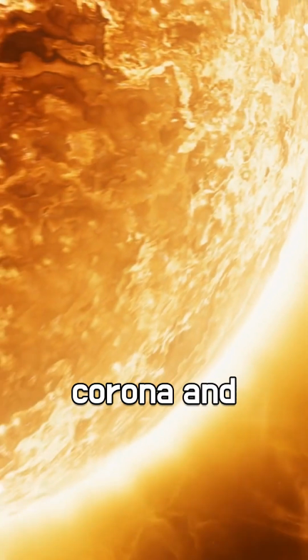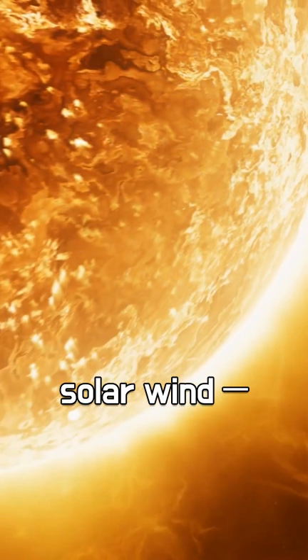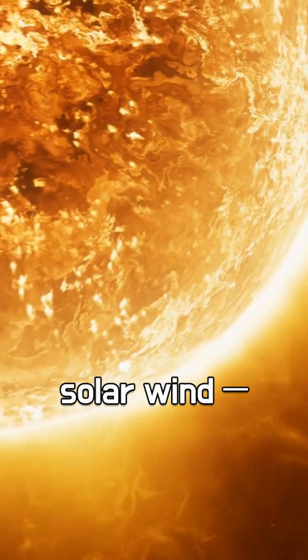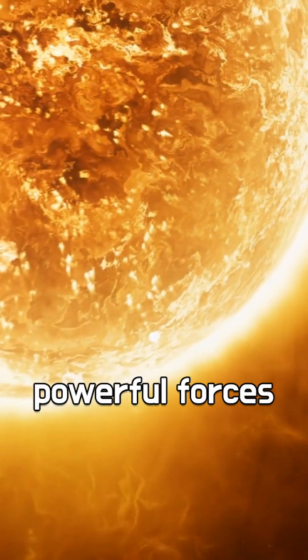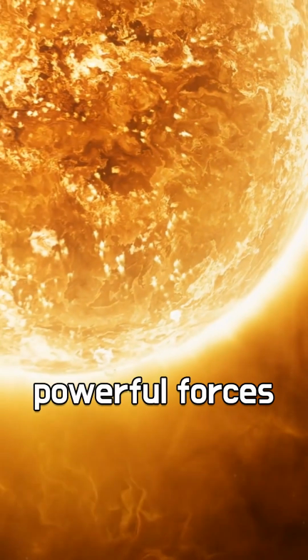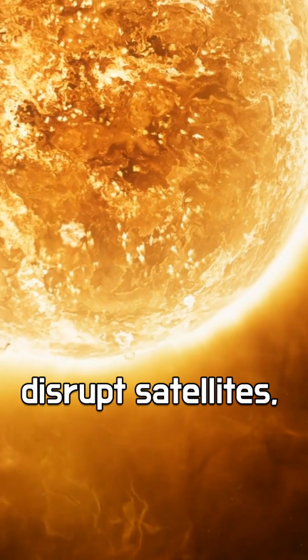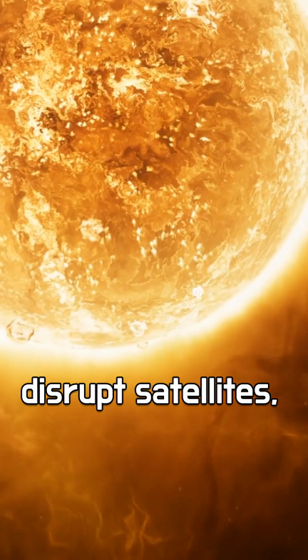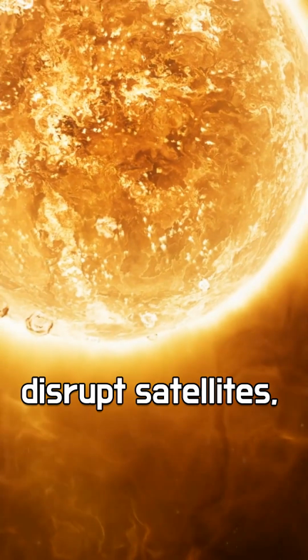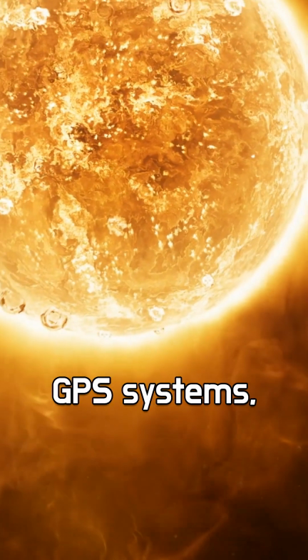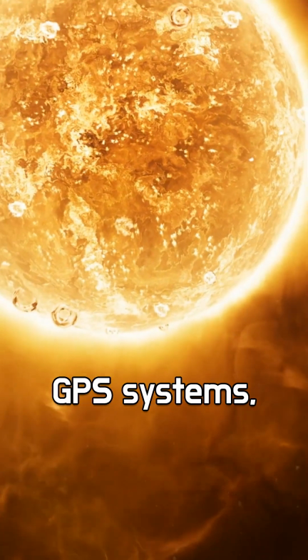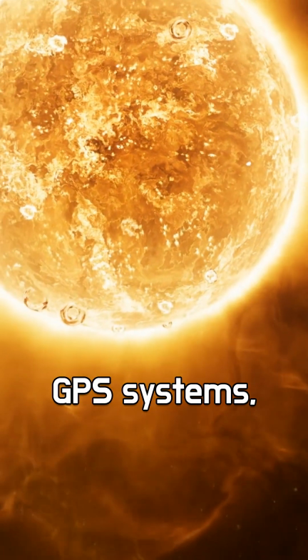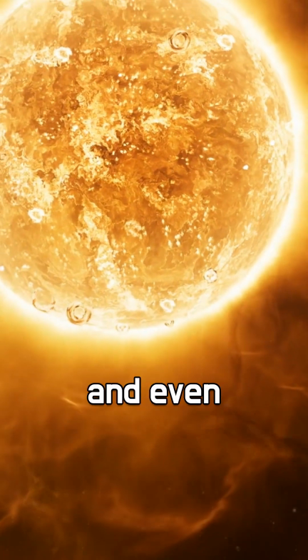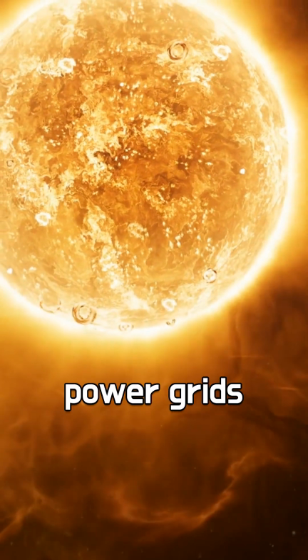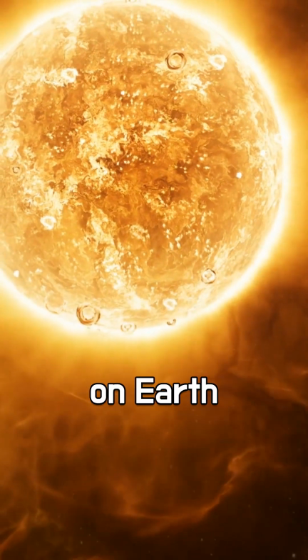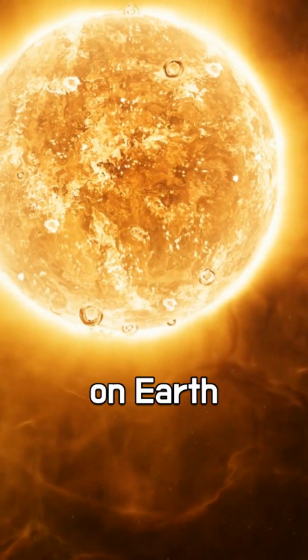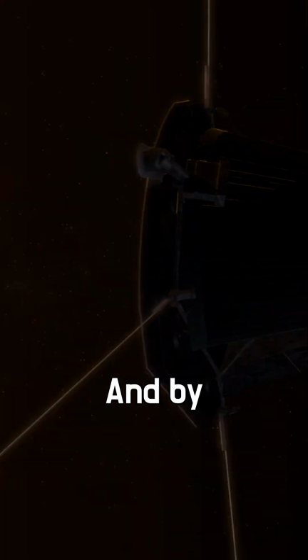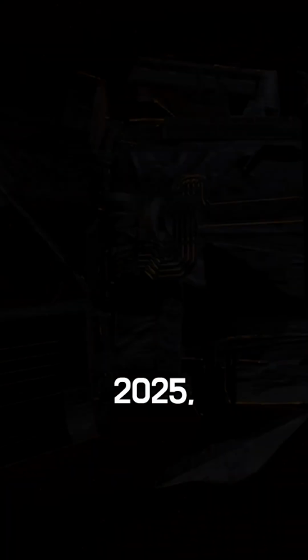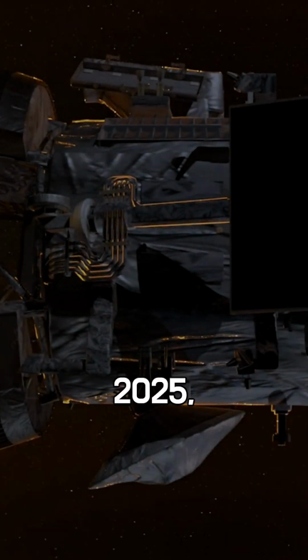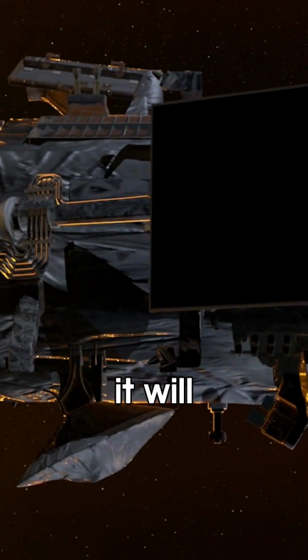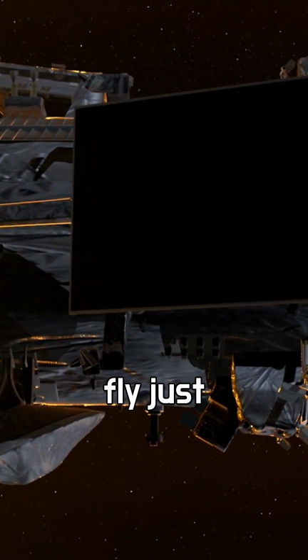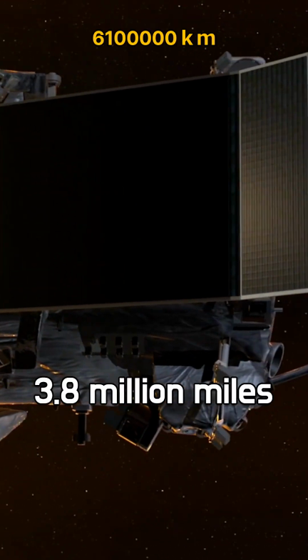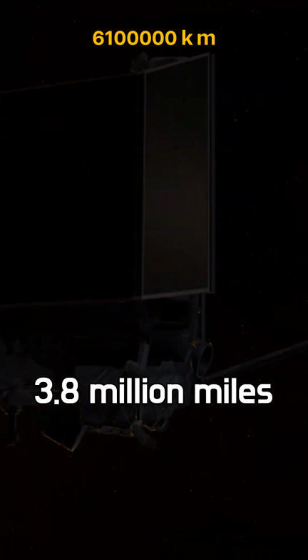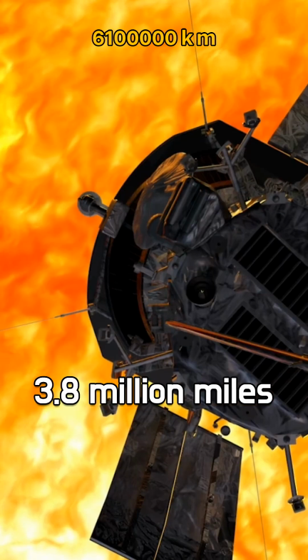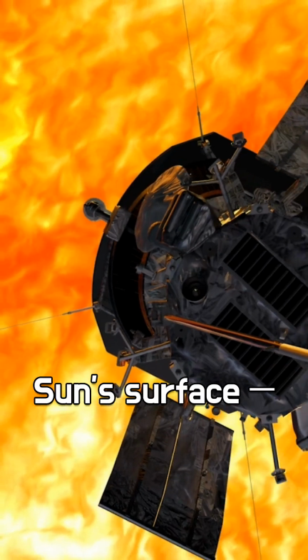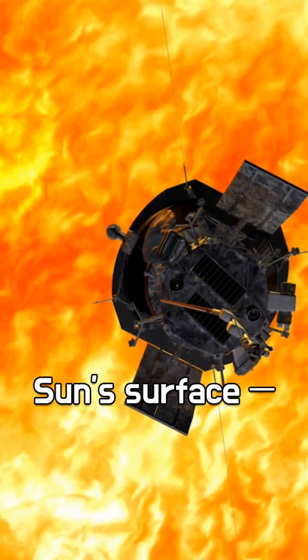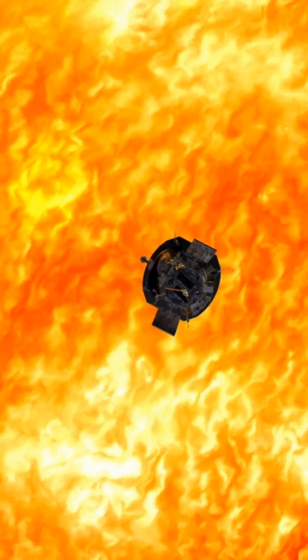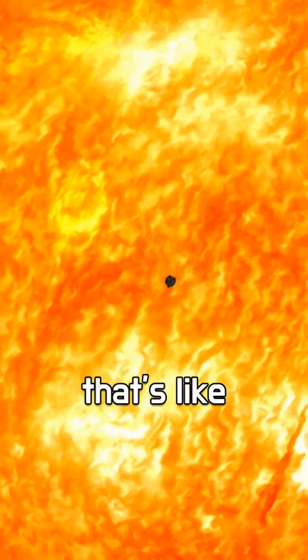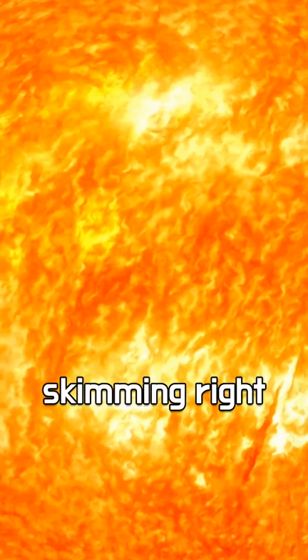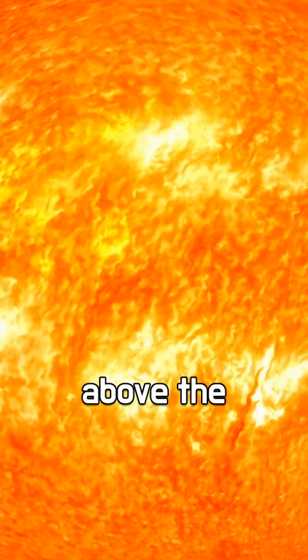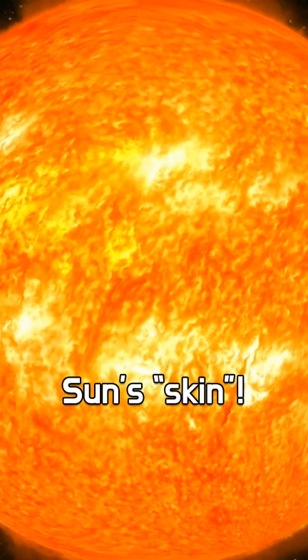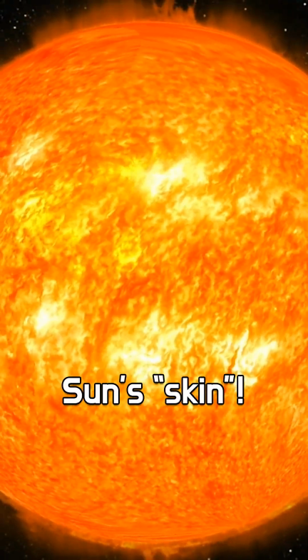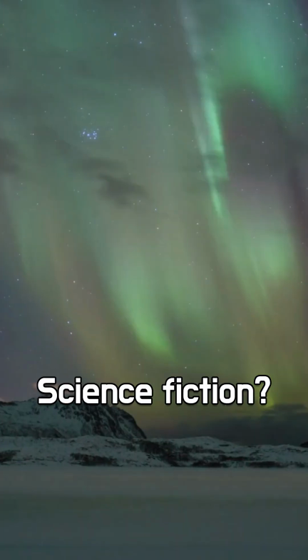Its mission: to study the sun's corona and solar wind — powerful forces that can disrupt satellites, GPS systems, and even power grids on Earth. And by 2025, it will fly just 3.8 million miles from the sun's surface — that's like skimming right above the sun's skin.